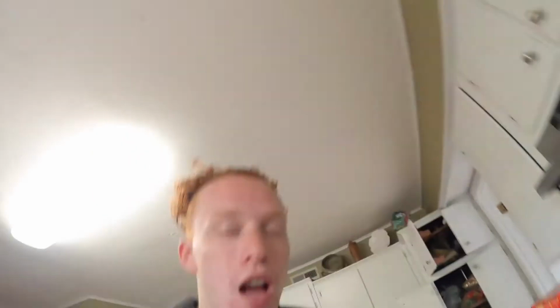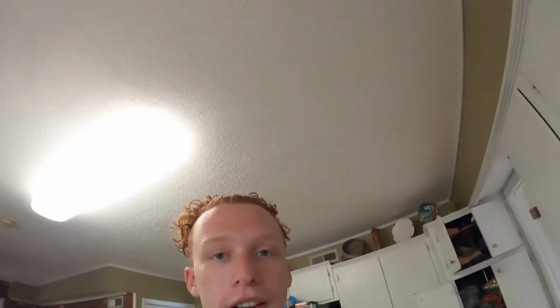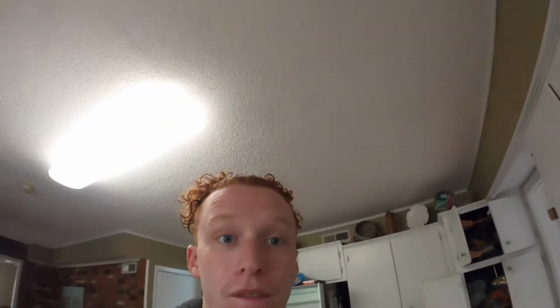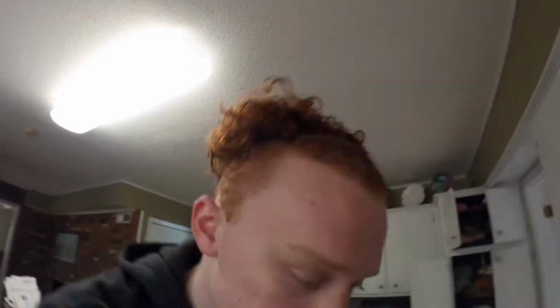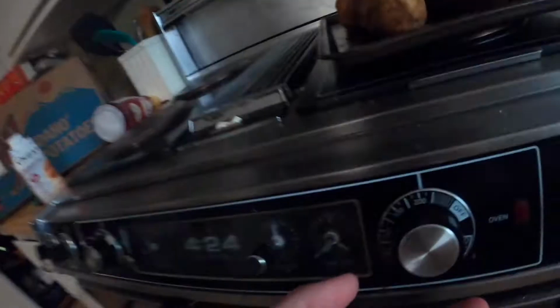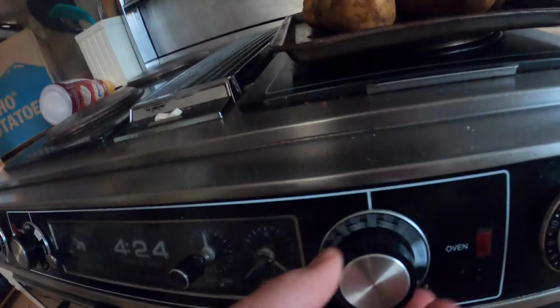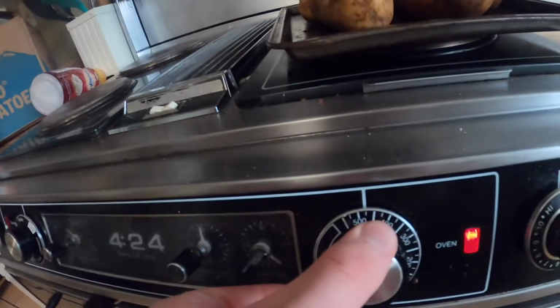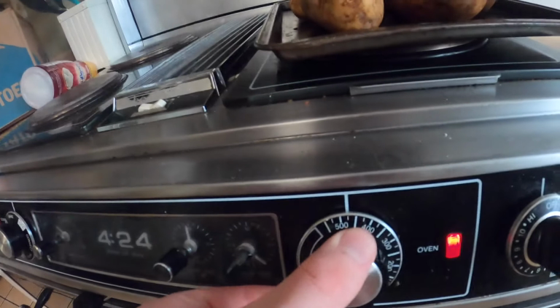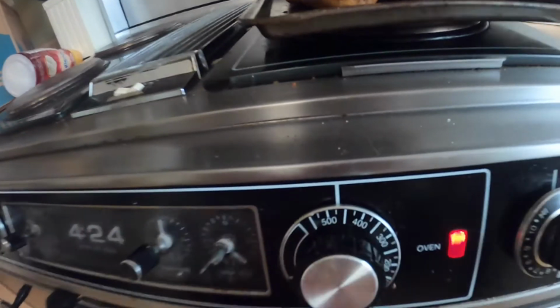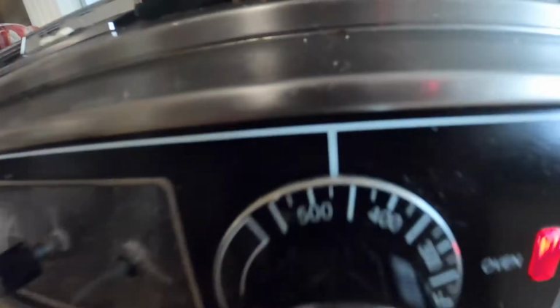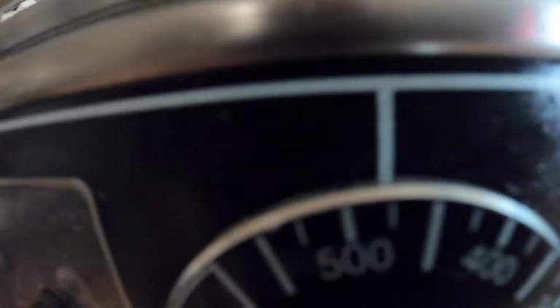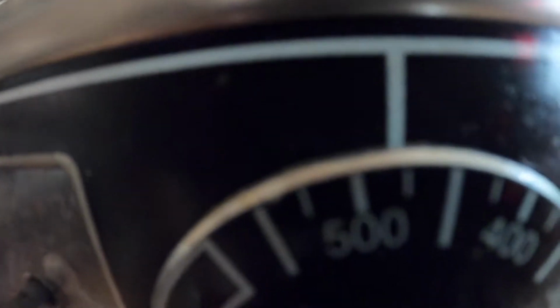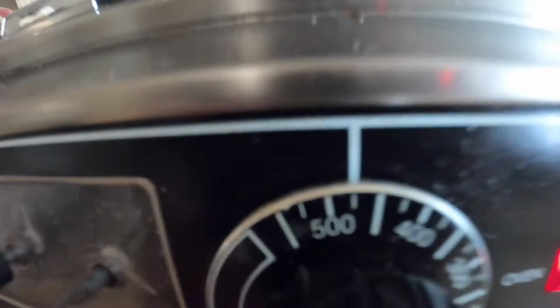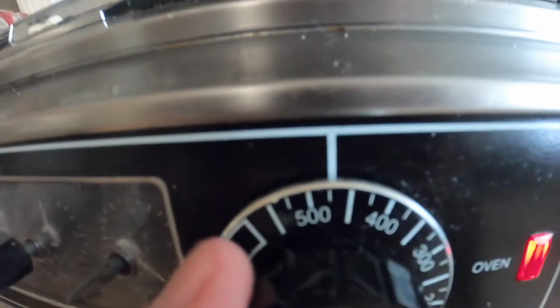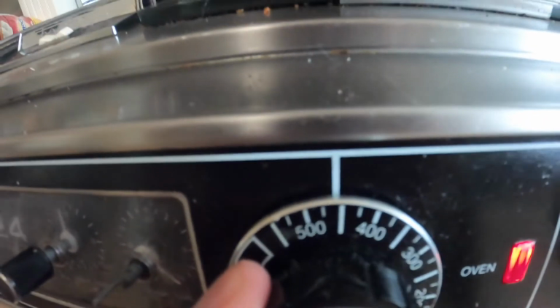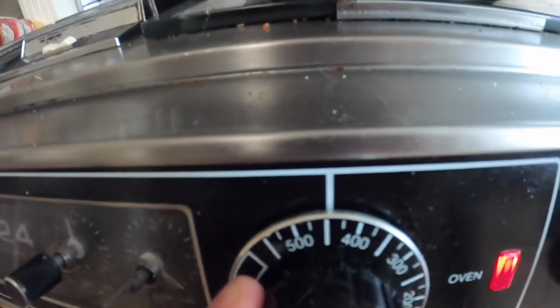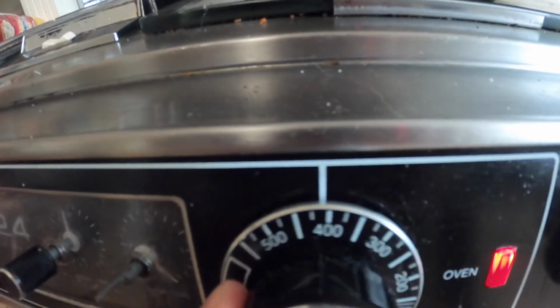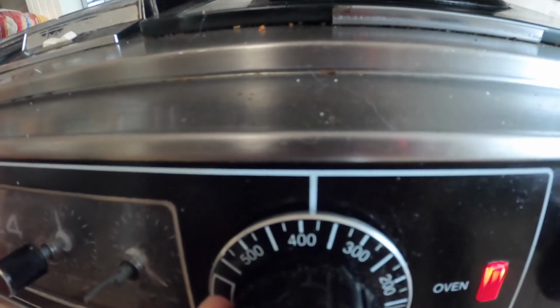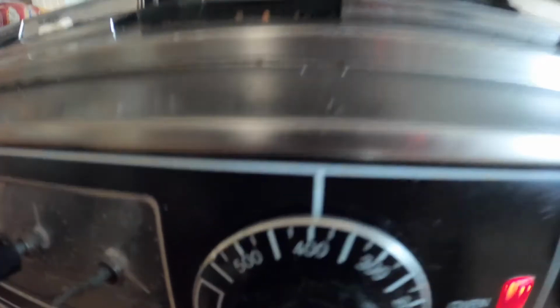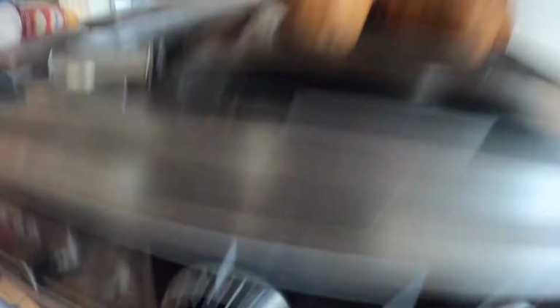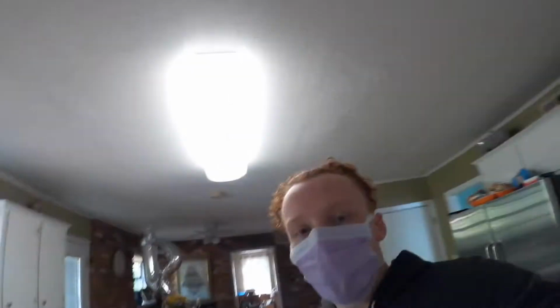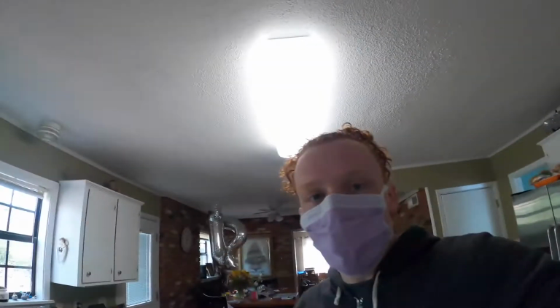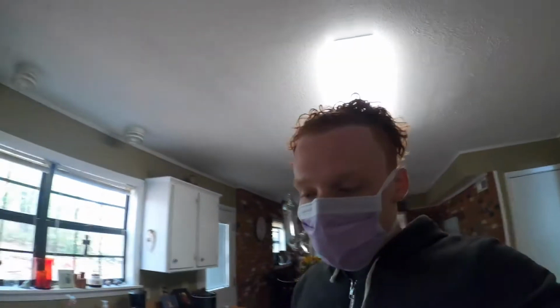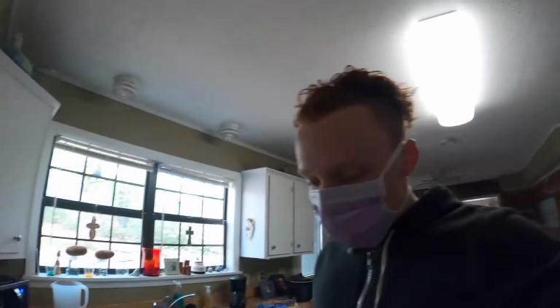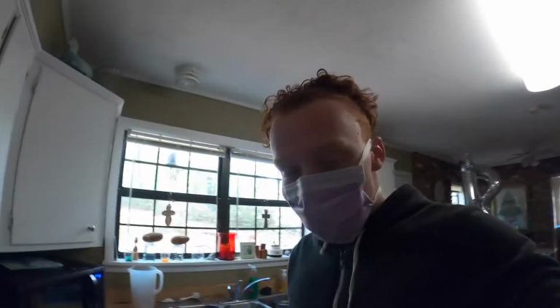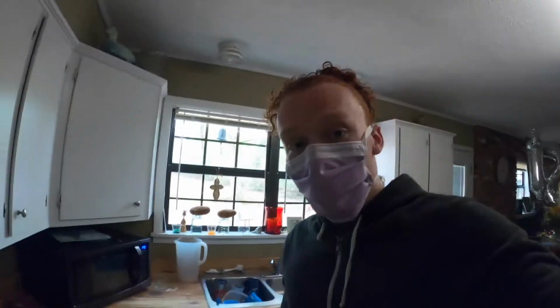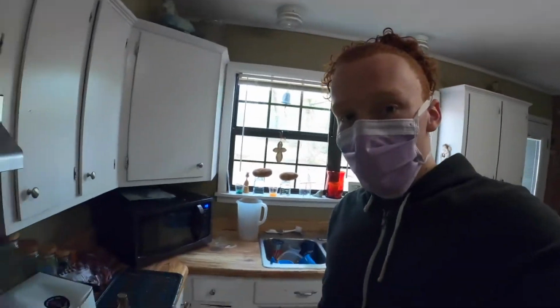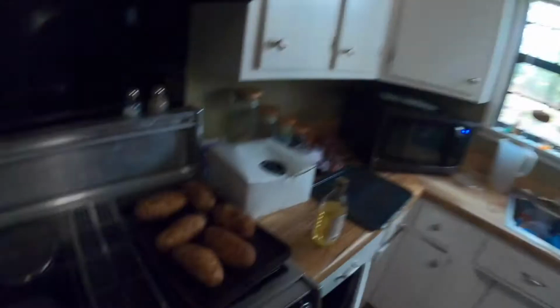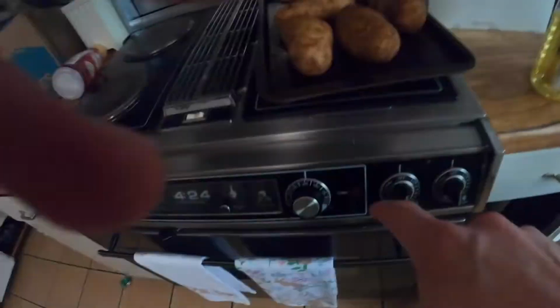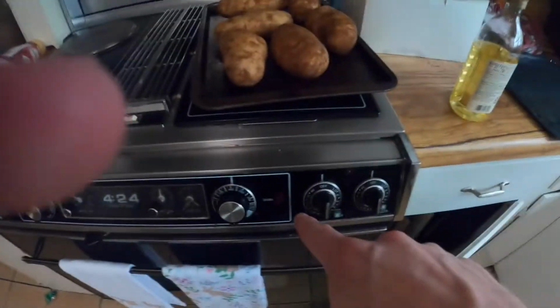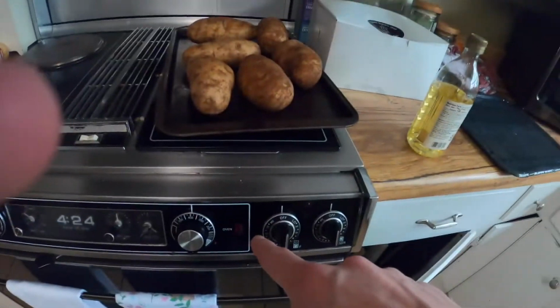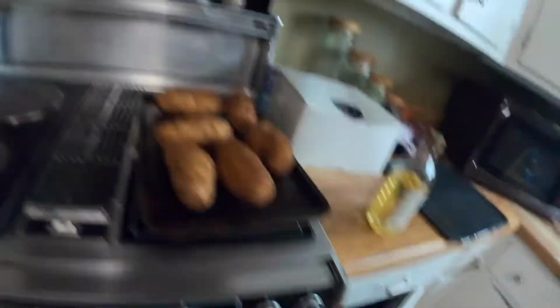Oven — 400. Crank that thing up. Boom. Once that bad boy is nice and preheated, just like that.